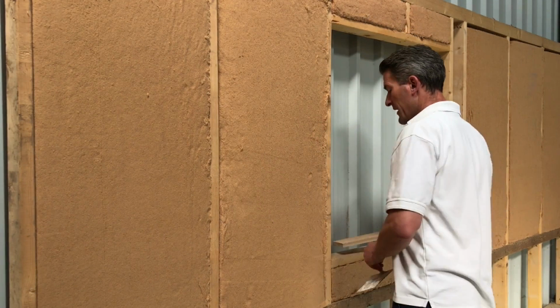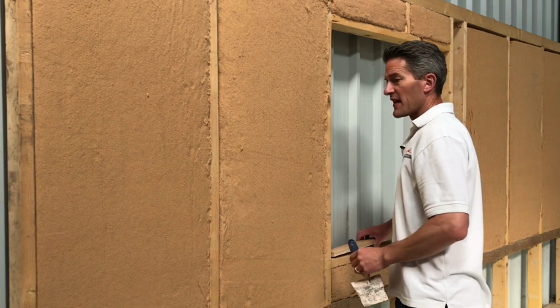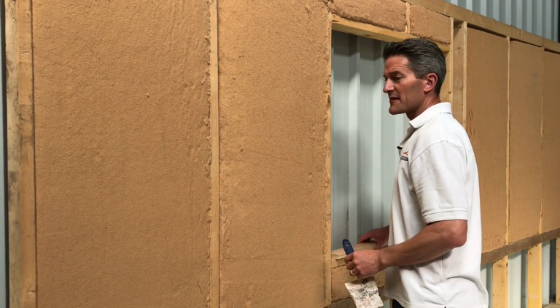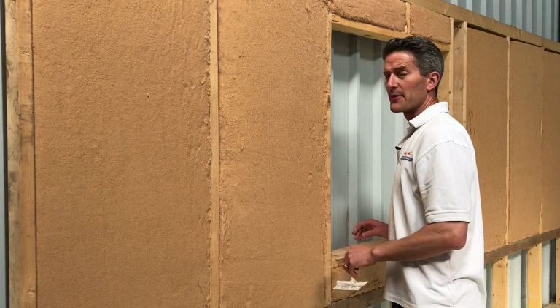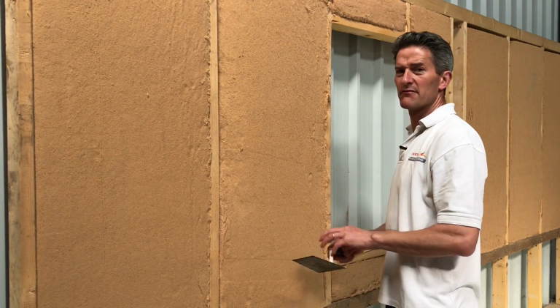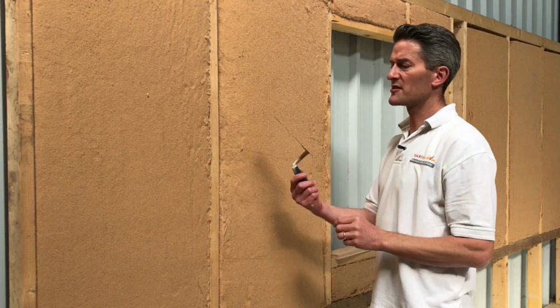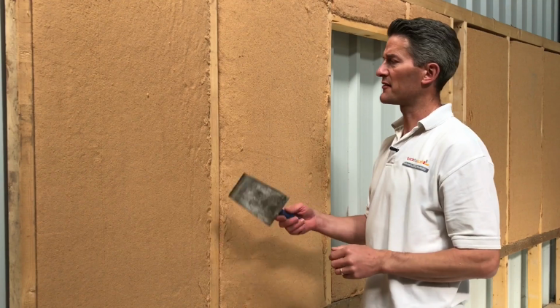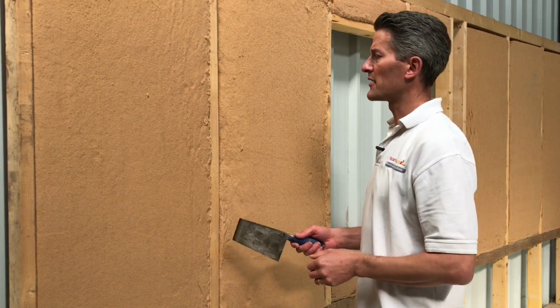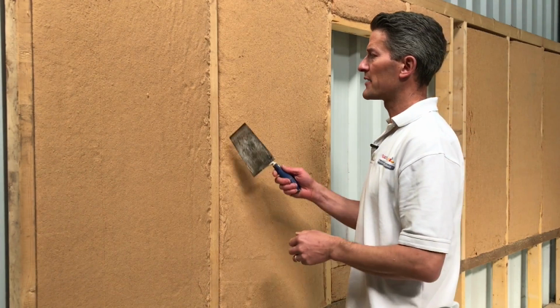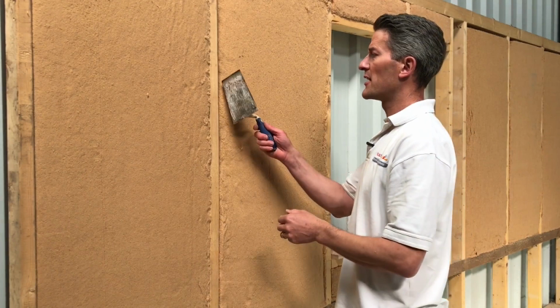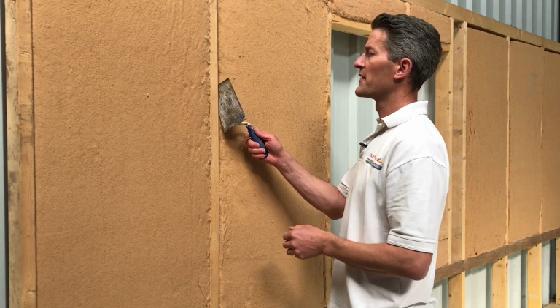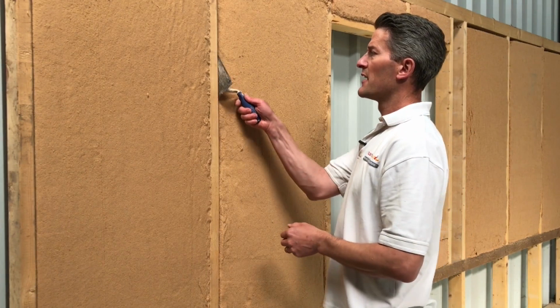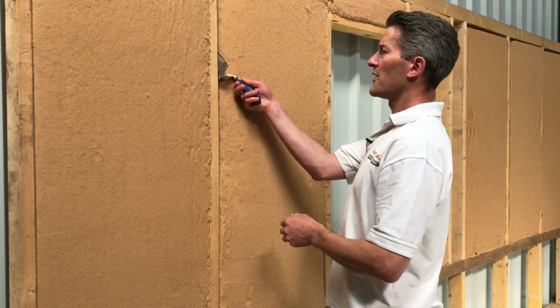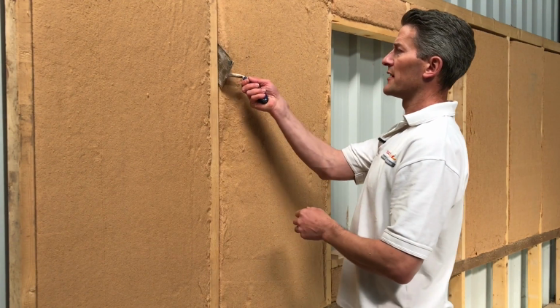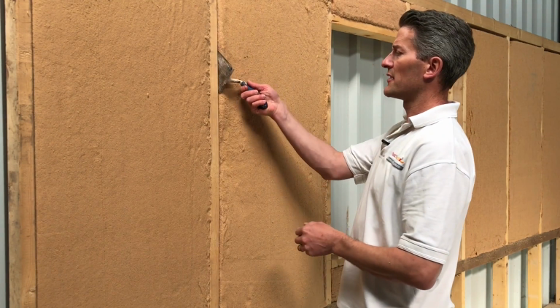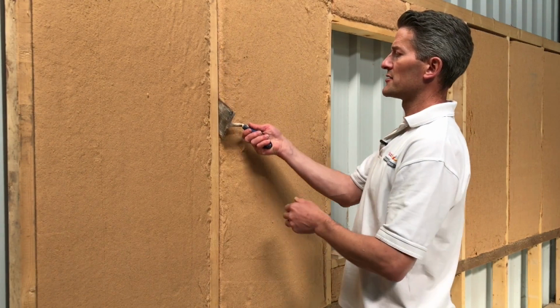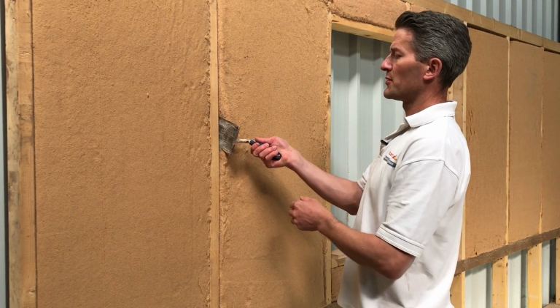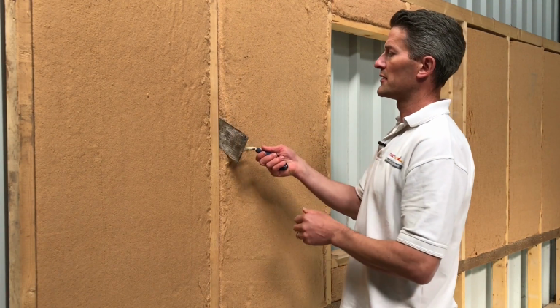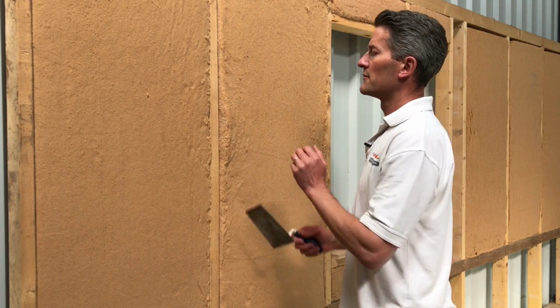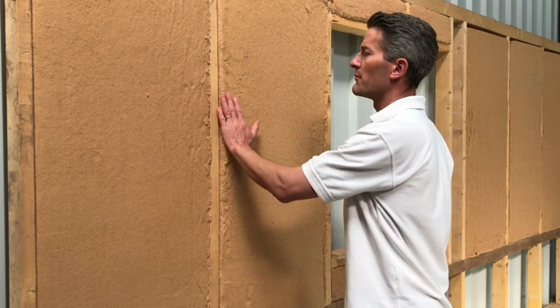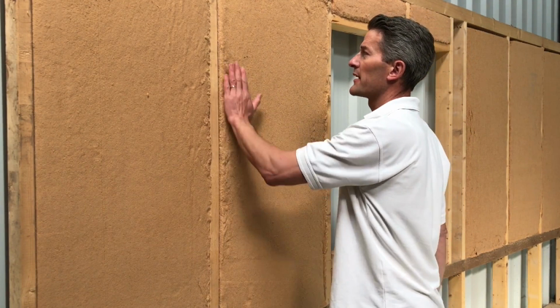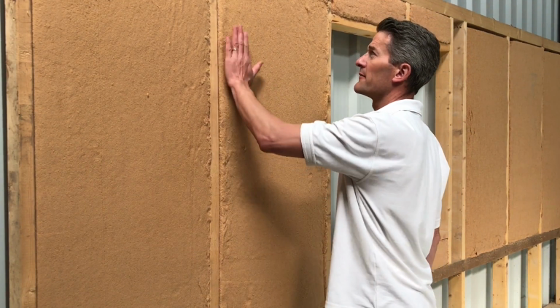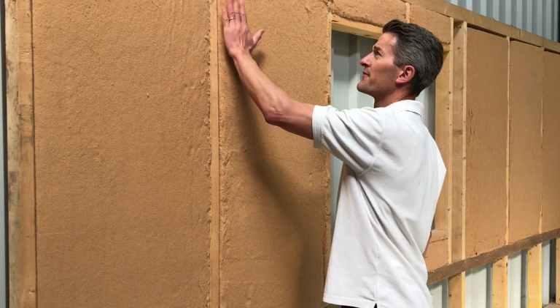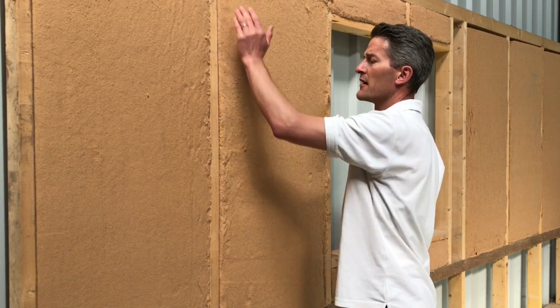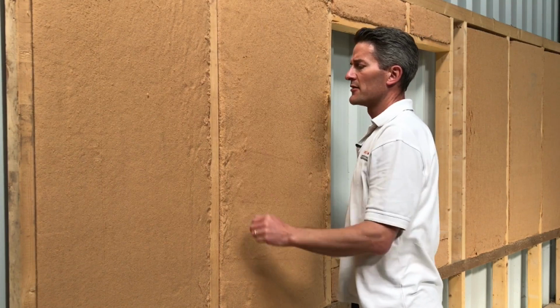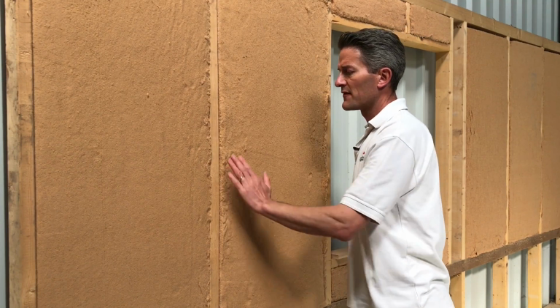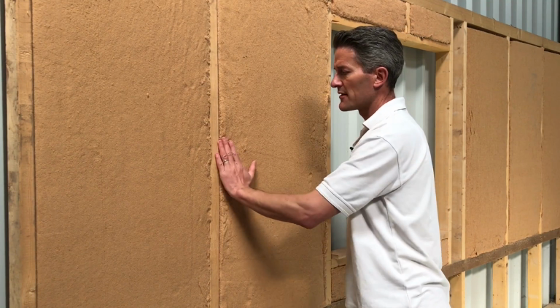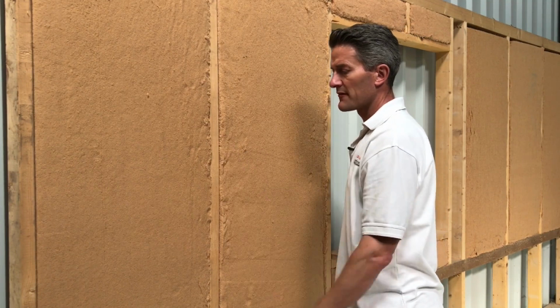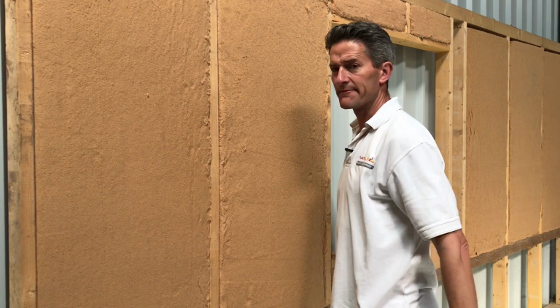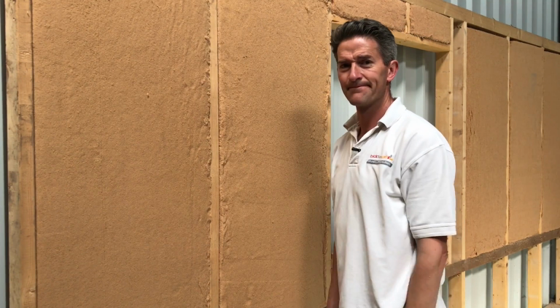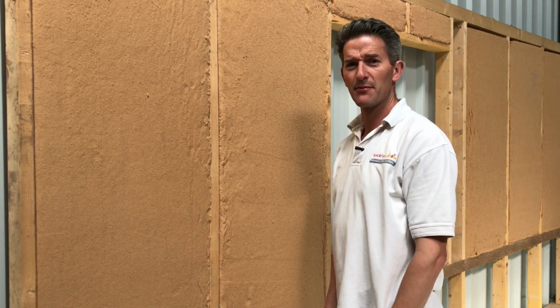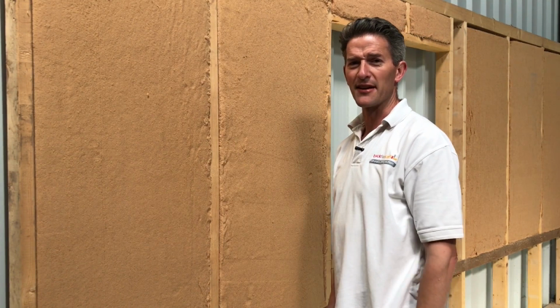If that does happen, just have something like a bucket trowel, slide it down the side and just pull the bat back out, and you can finish it flat. Simple as that.